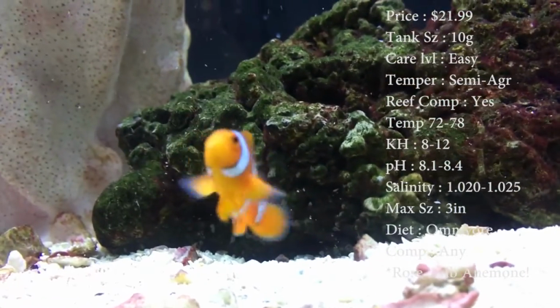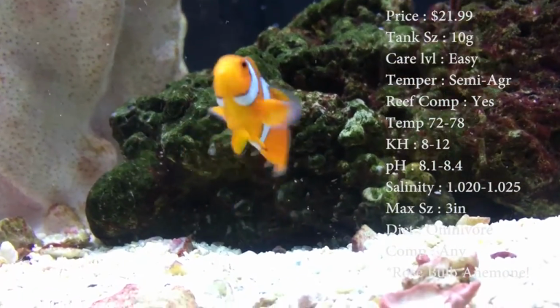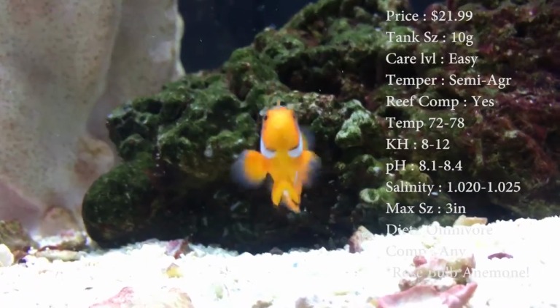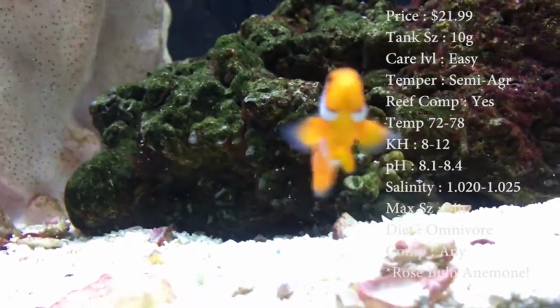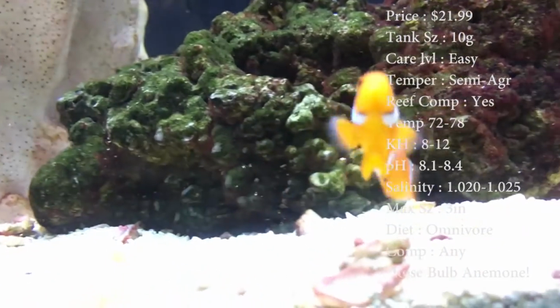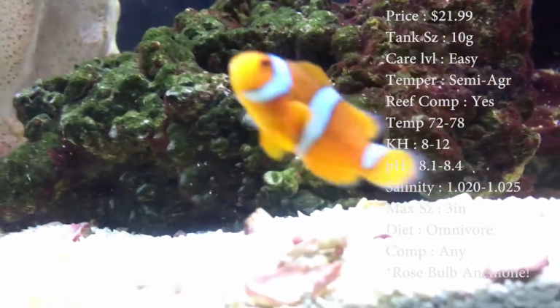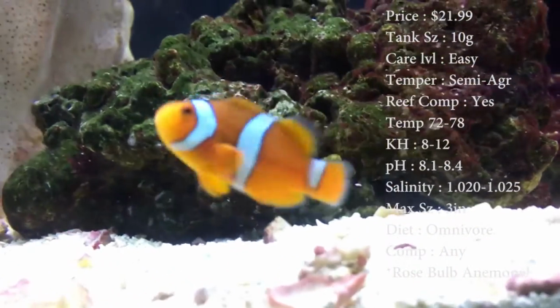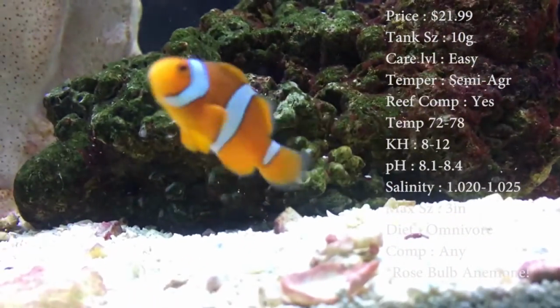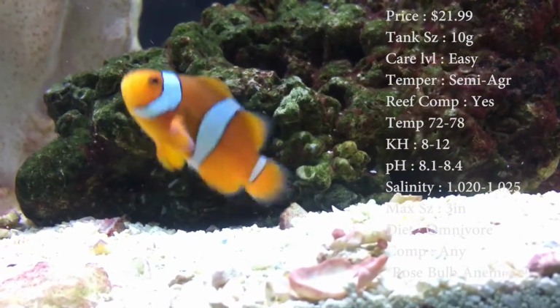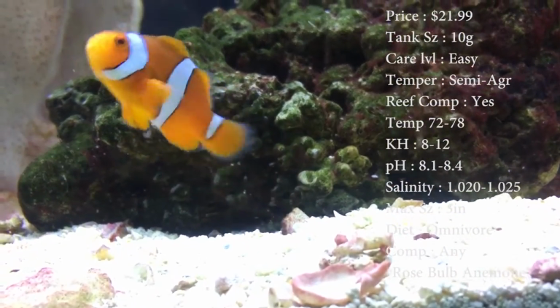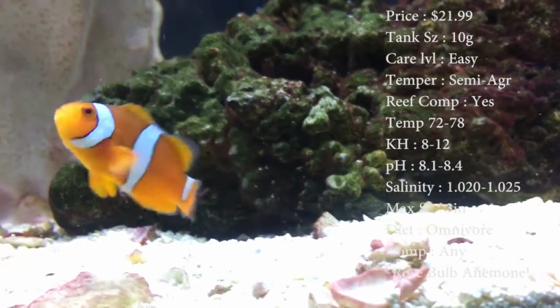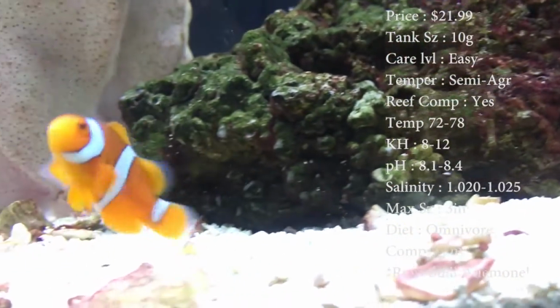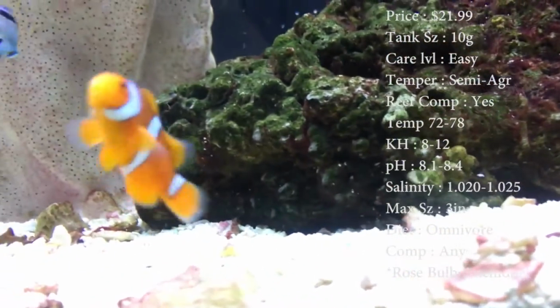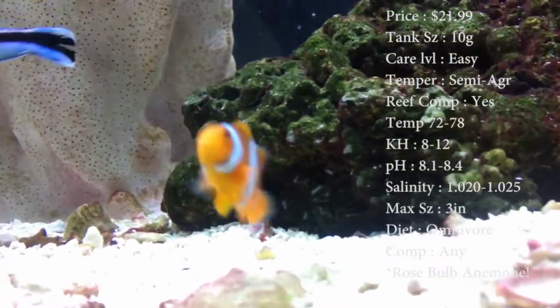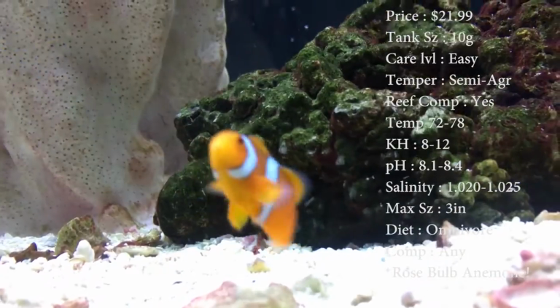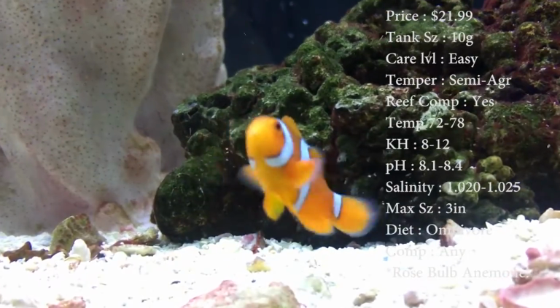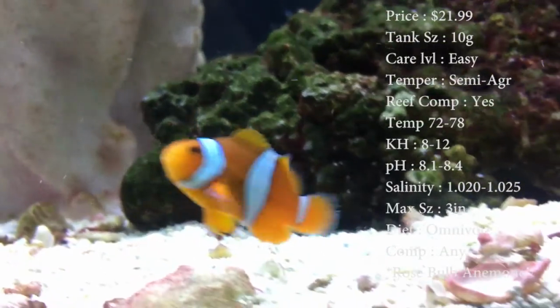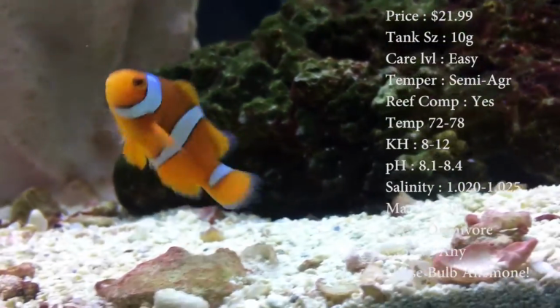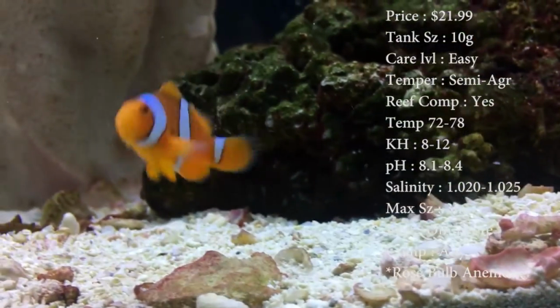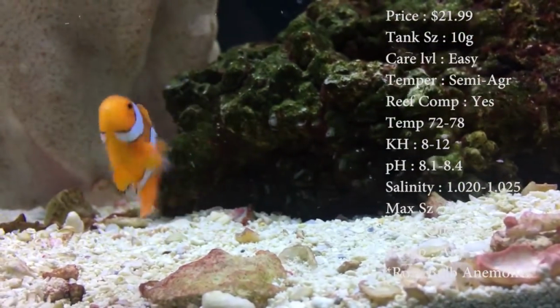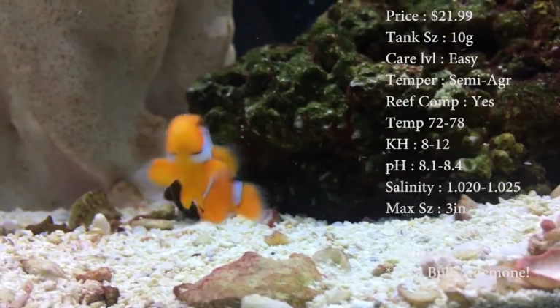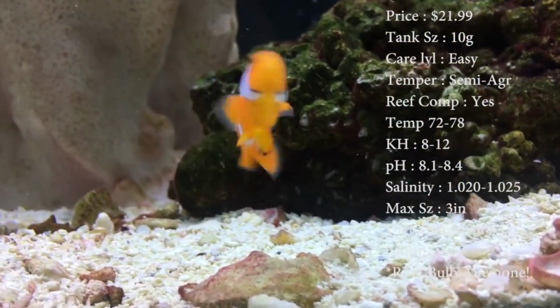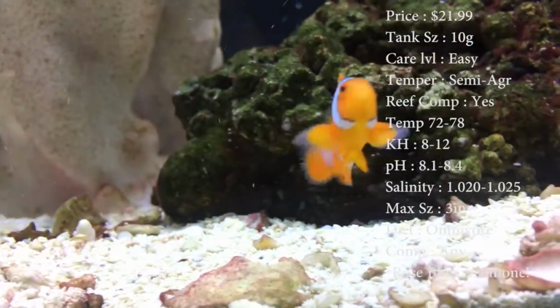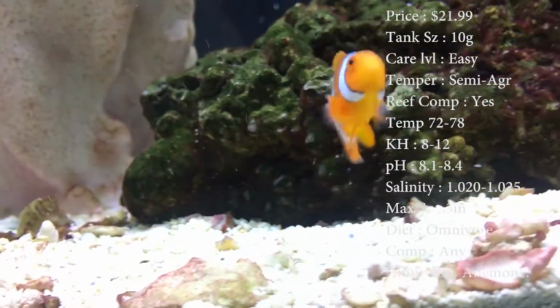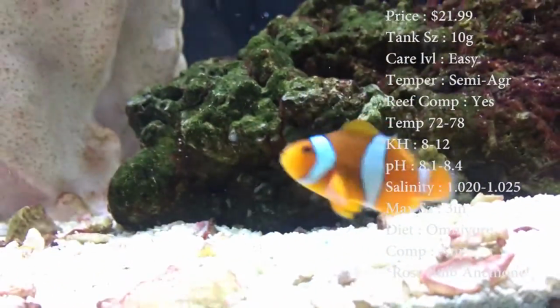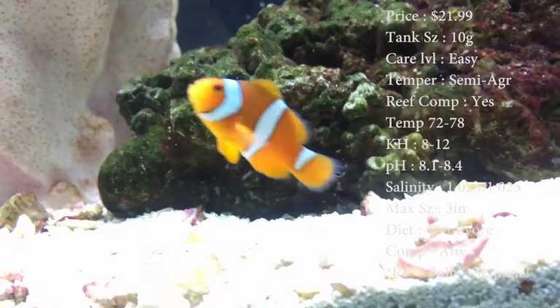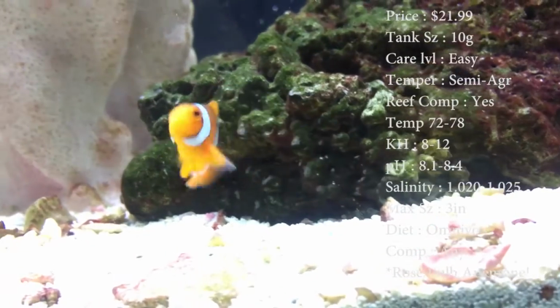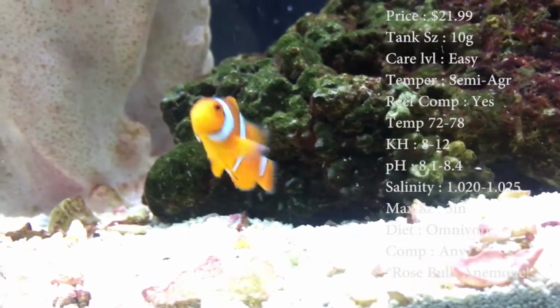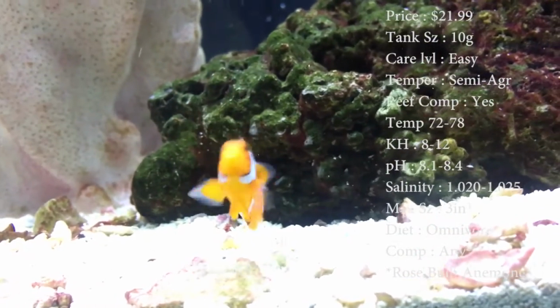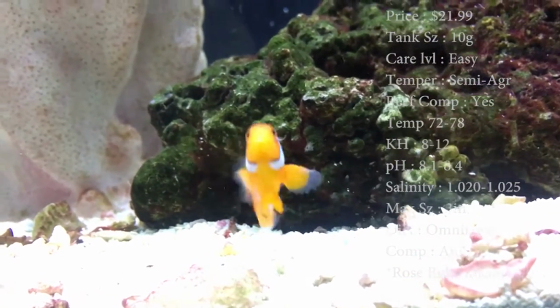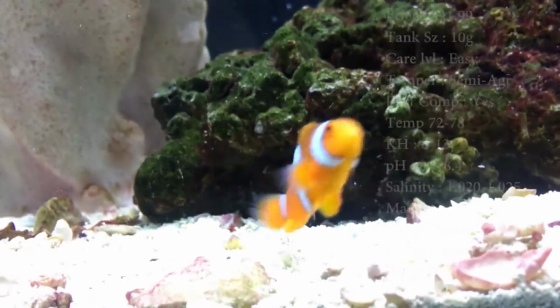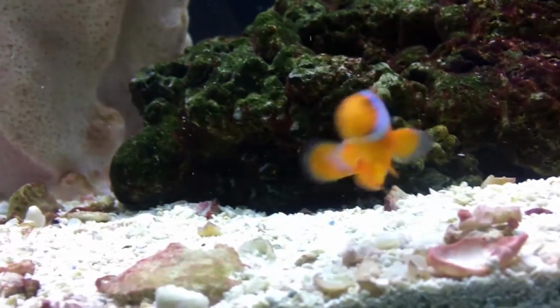The max size these guys can get is about 3 inches — that's pretty normal to see. Colors on them: you'll see black, oranges, and whites. The diet: they are omnivores, so feed them like mysis shrimp, the little frozen cubes.